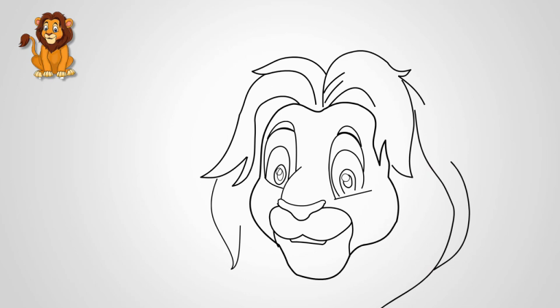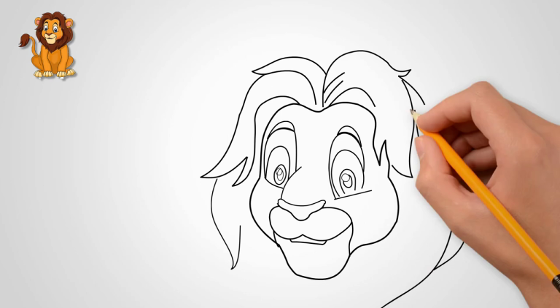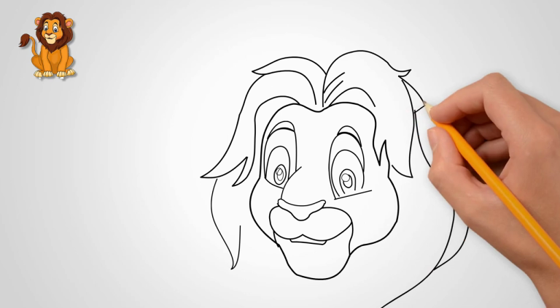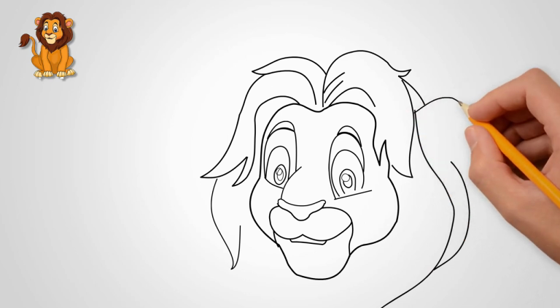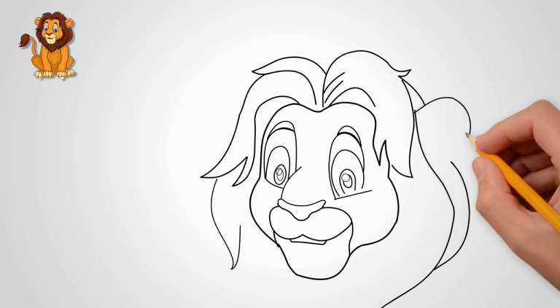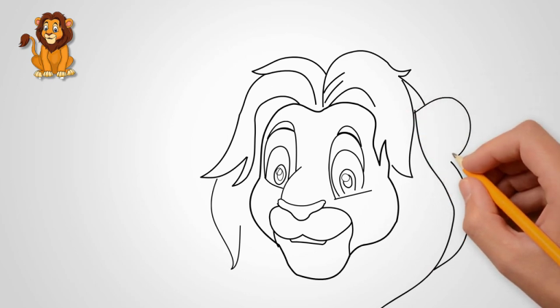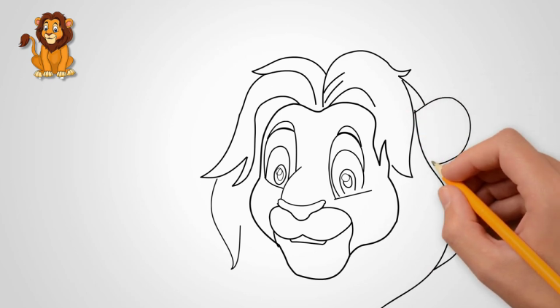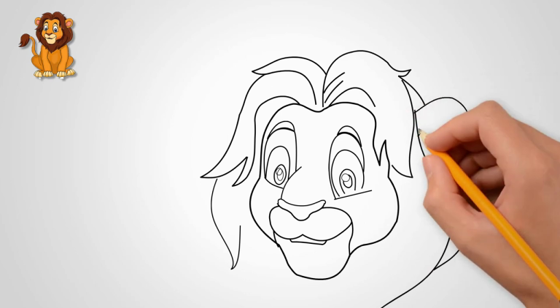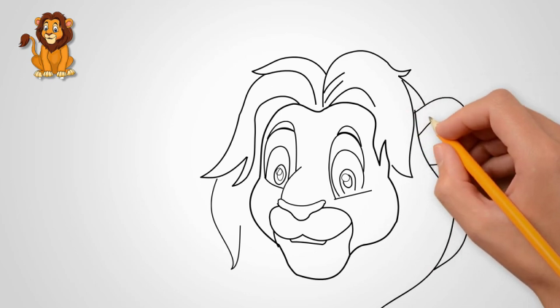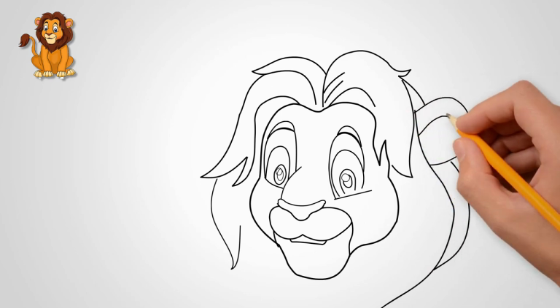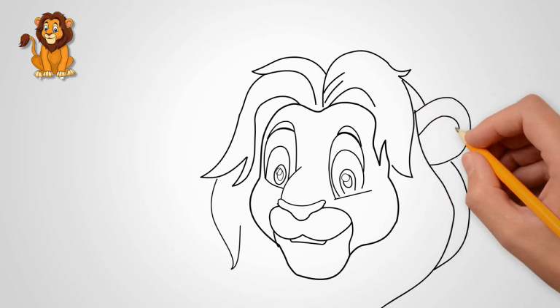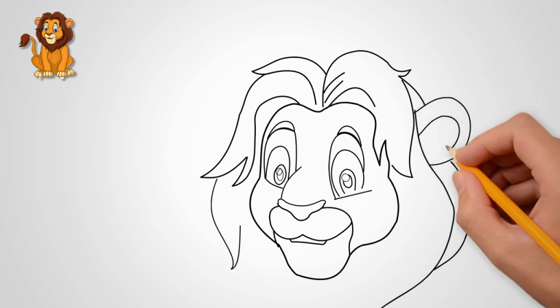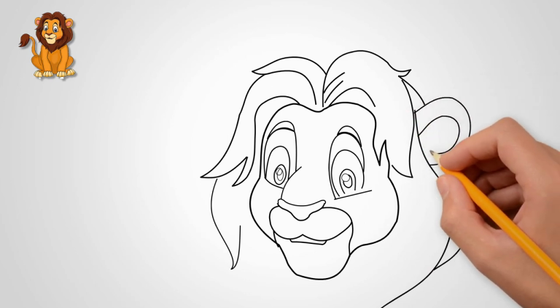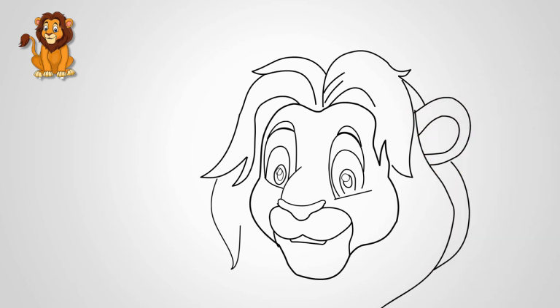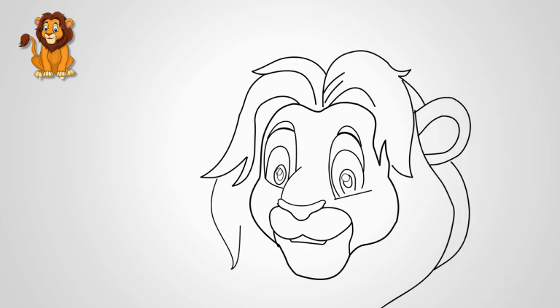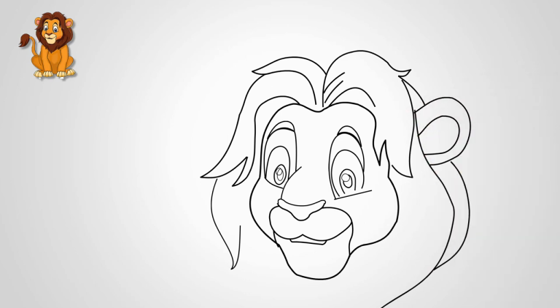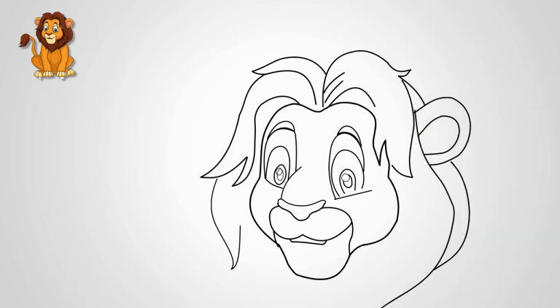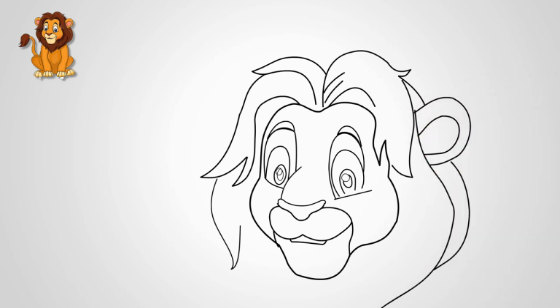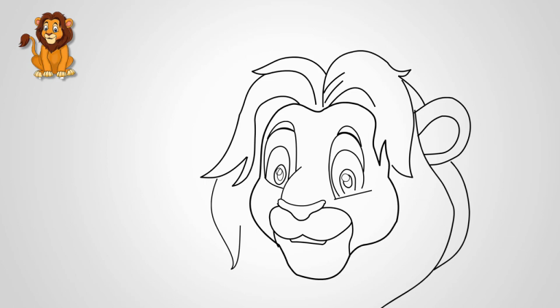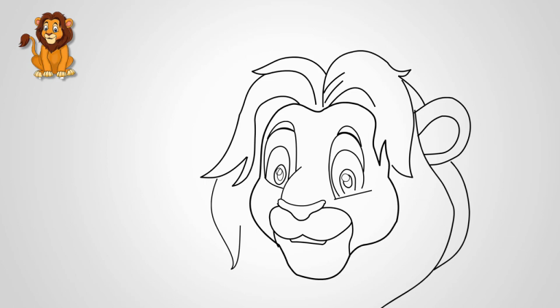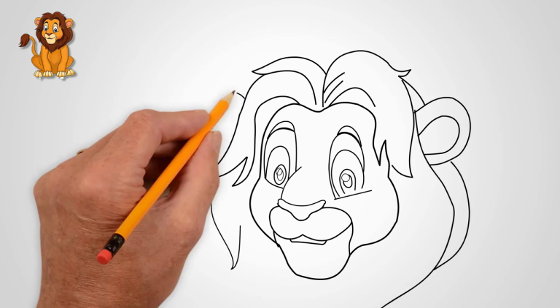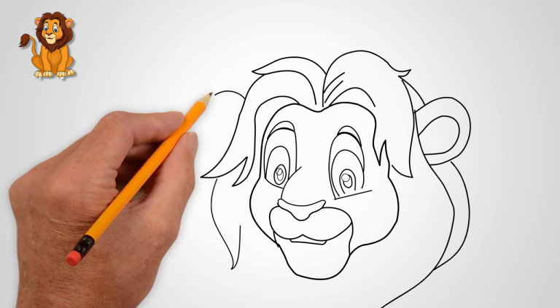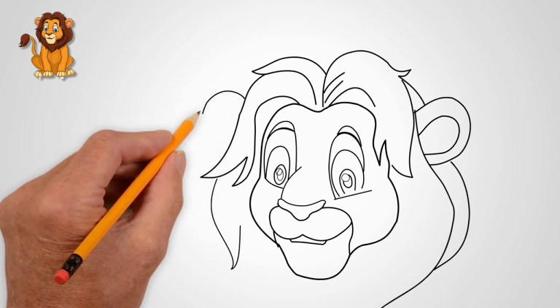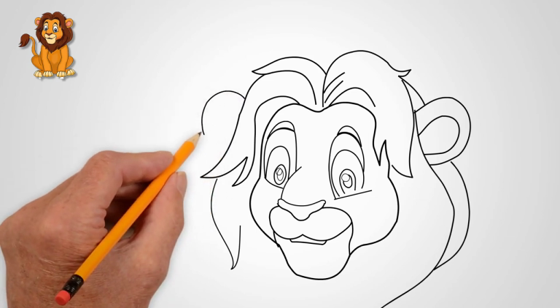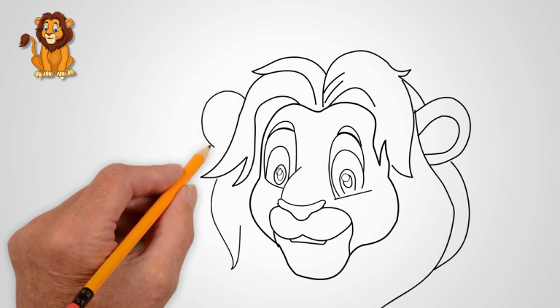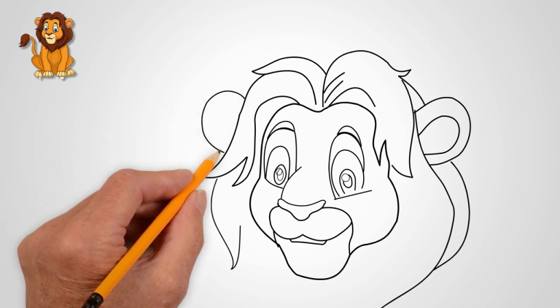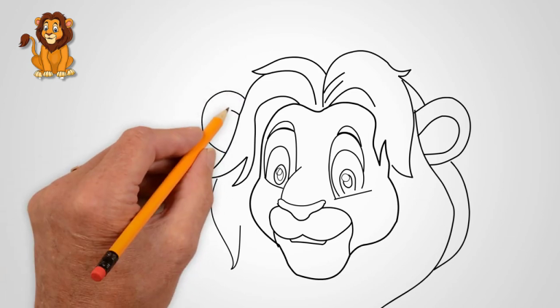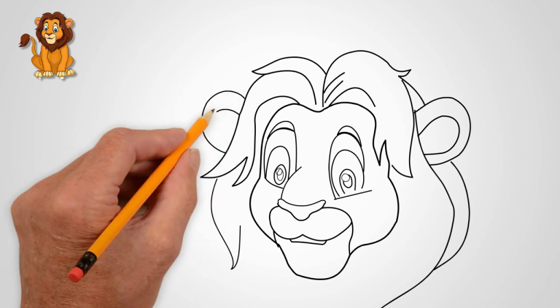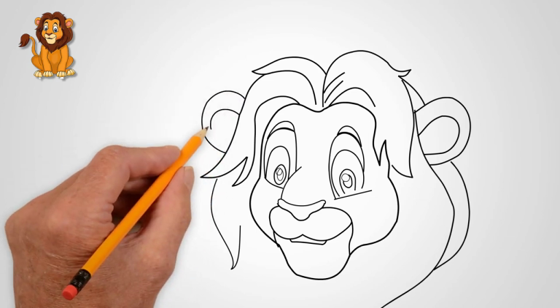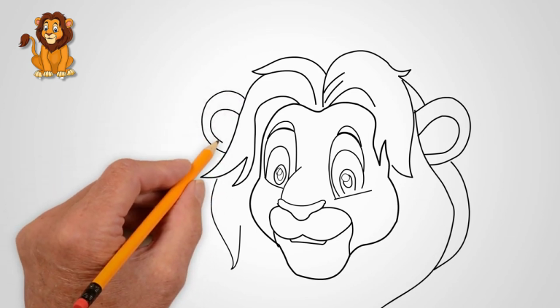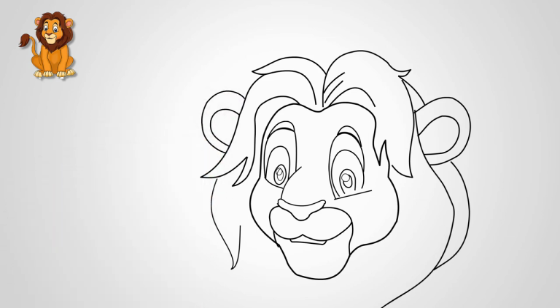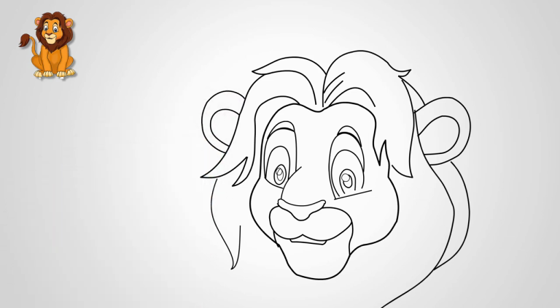The lion has two ears. Draw the ear — first we draw one ear, and then draw the second ear. The lion sees everything and hears well.